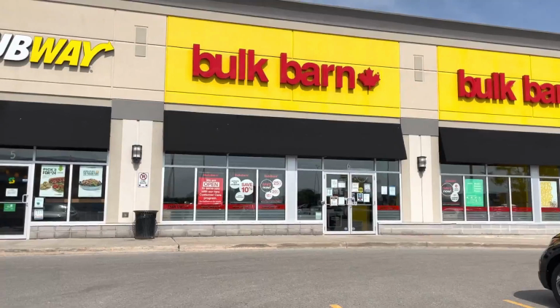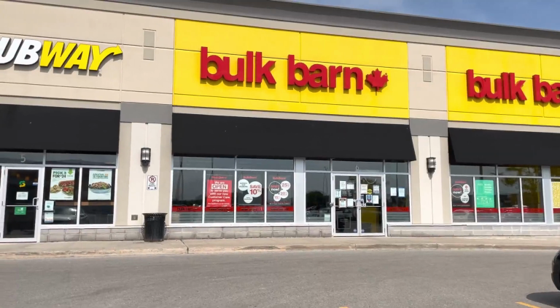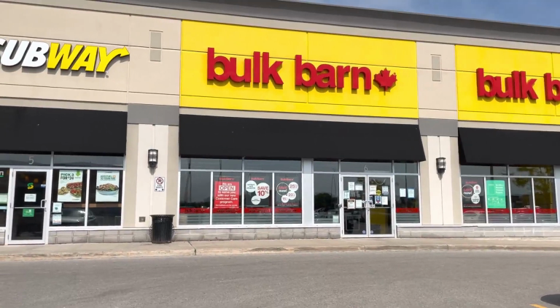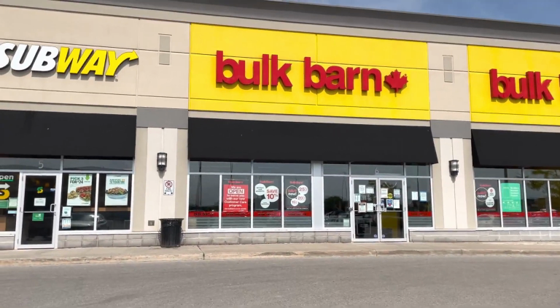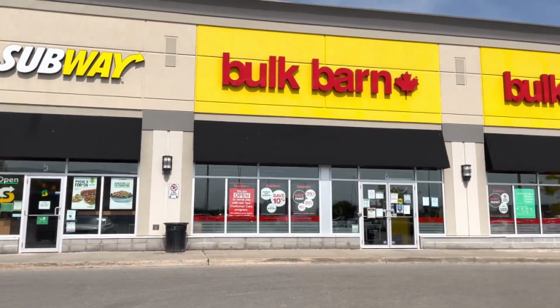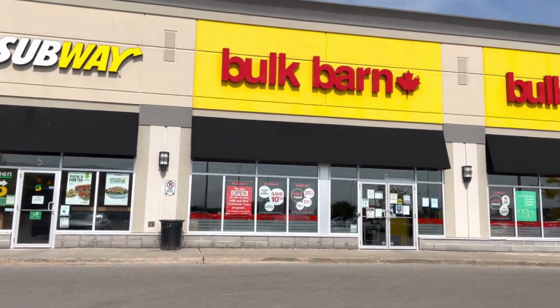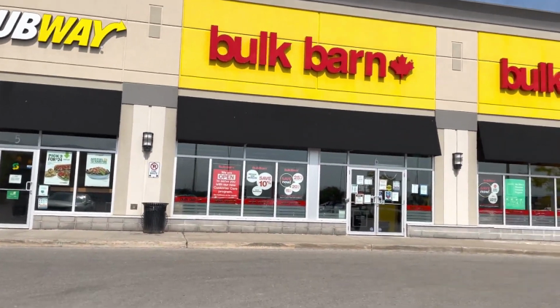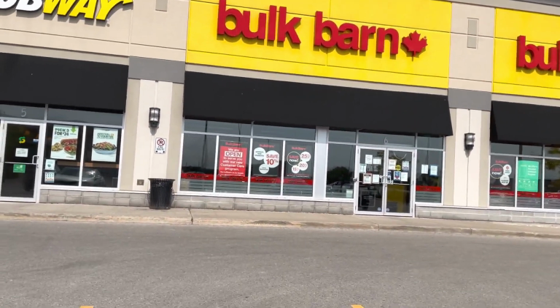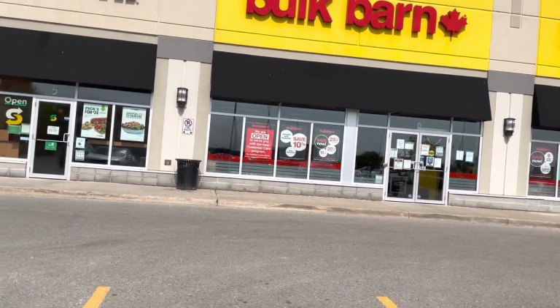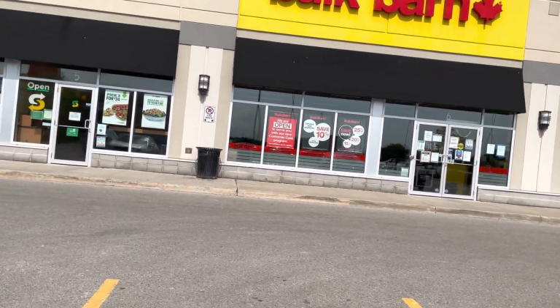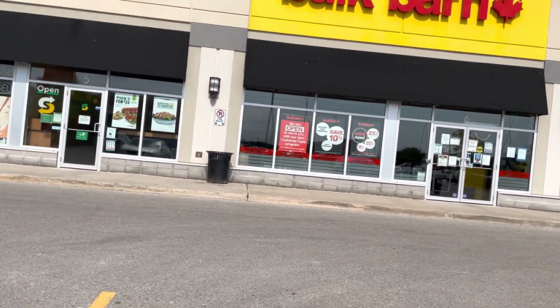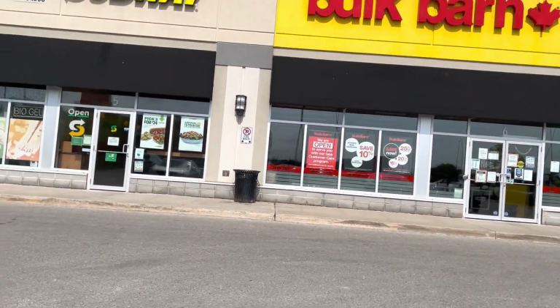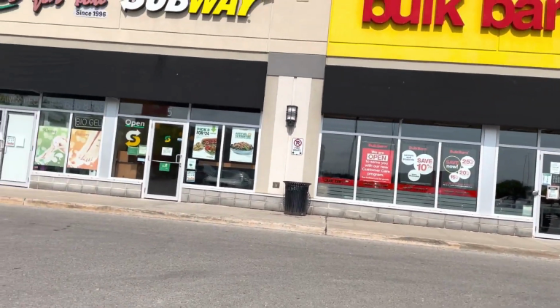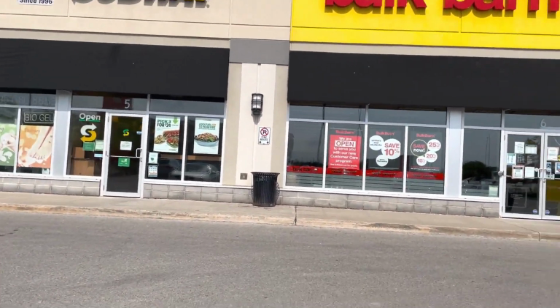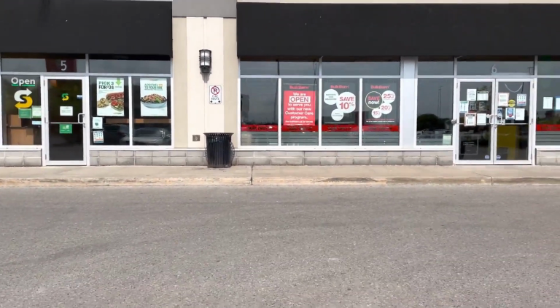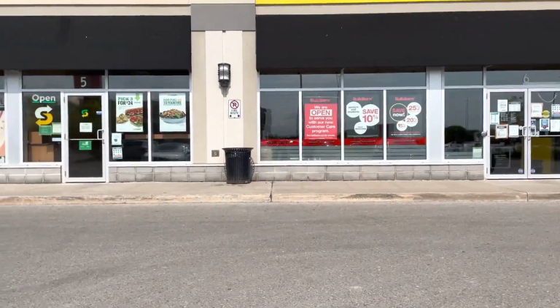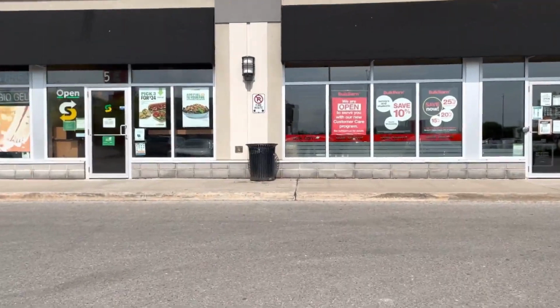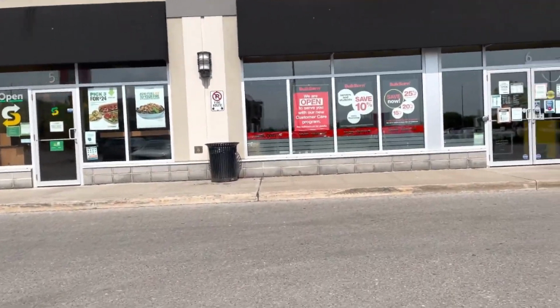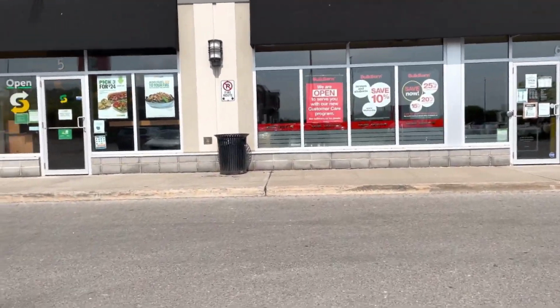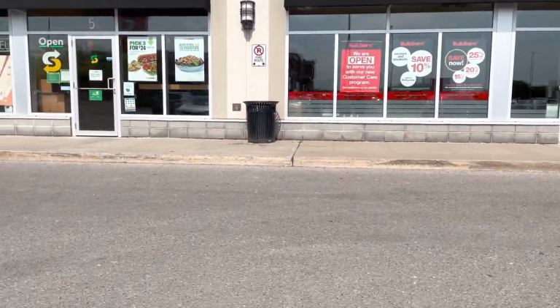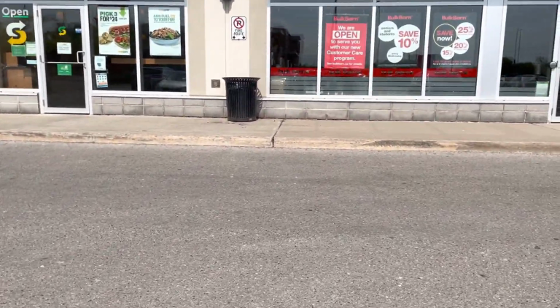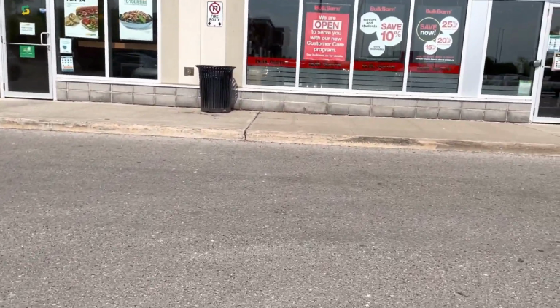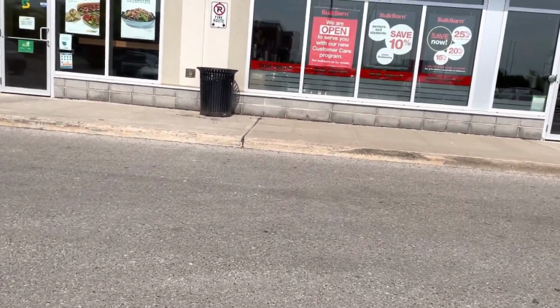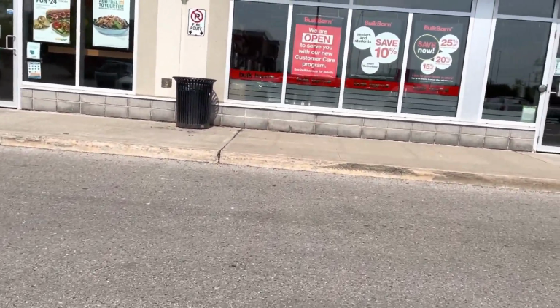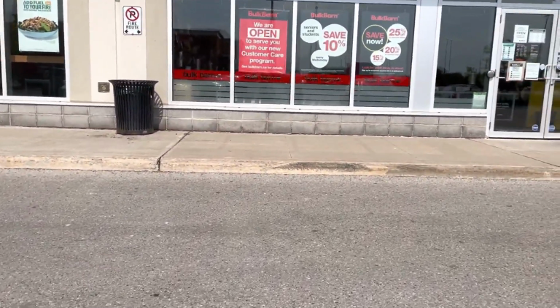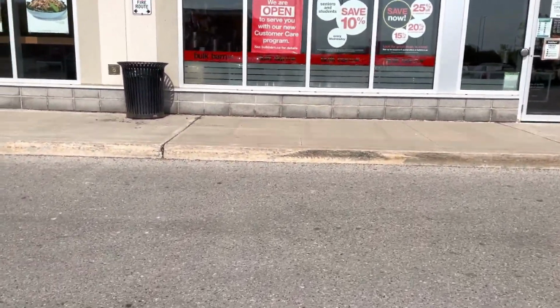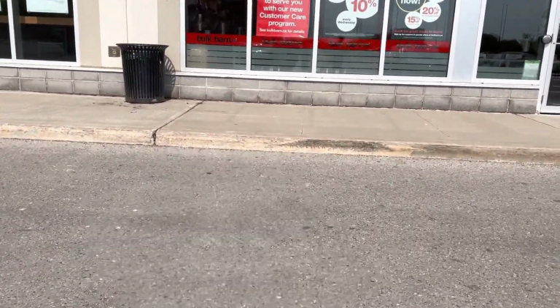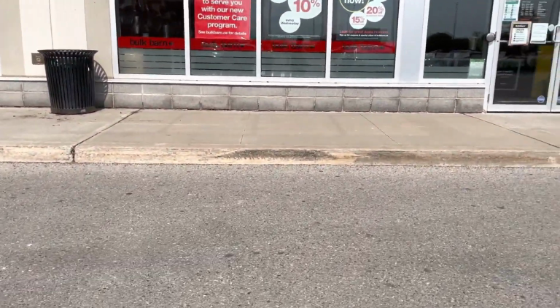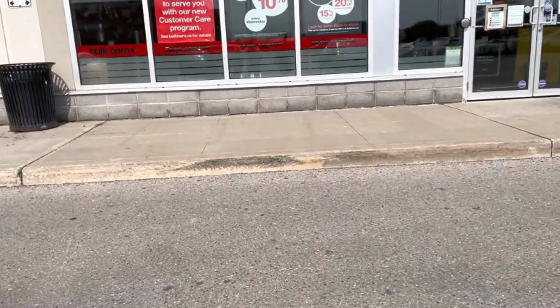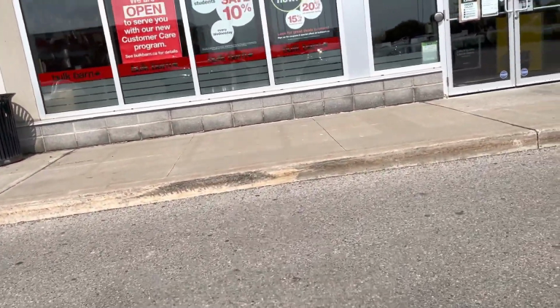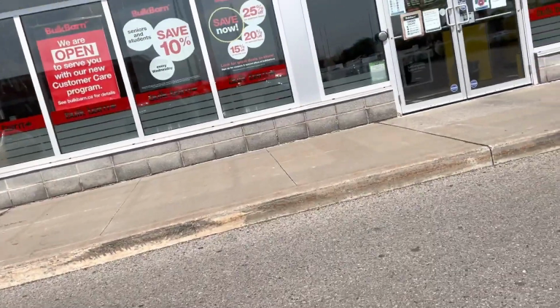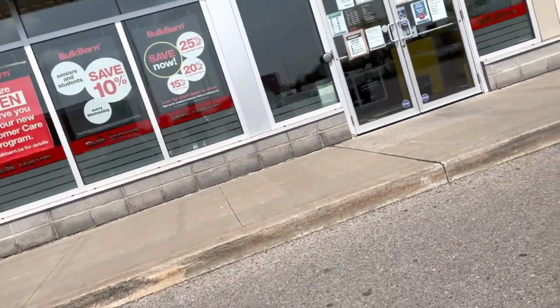Assalamu alaikum everyone, I hope you will be fine. Today I am going to share a store with you in Canada. This is a store that you know very little about.